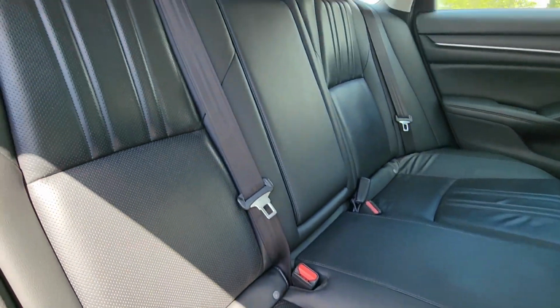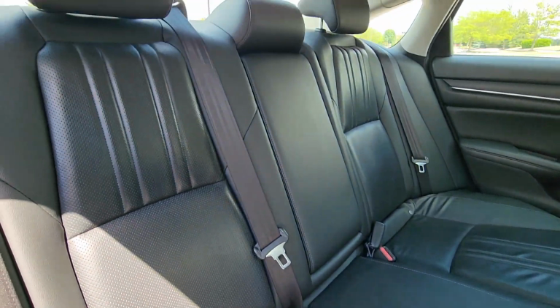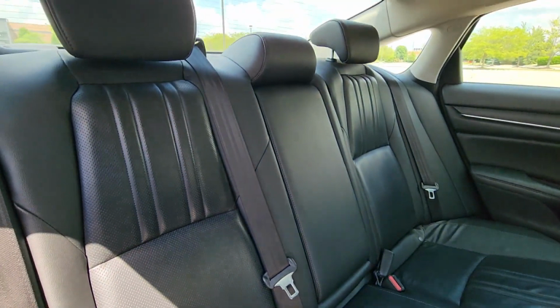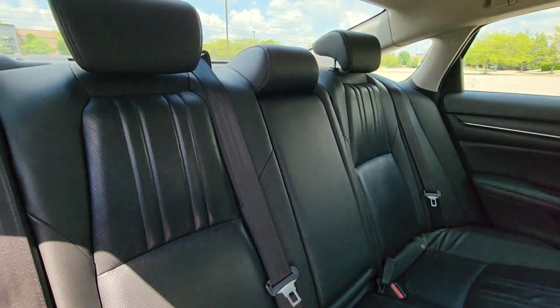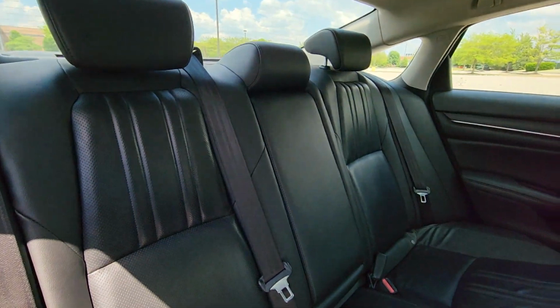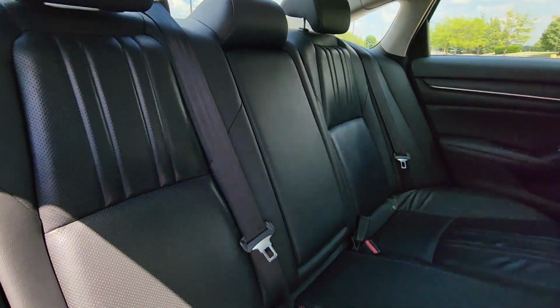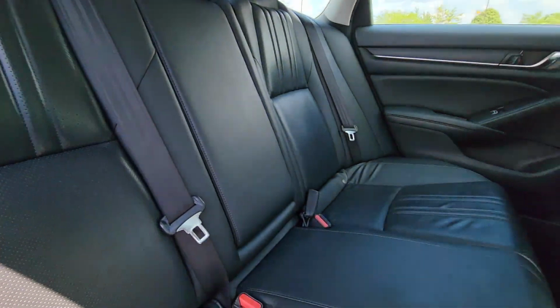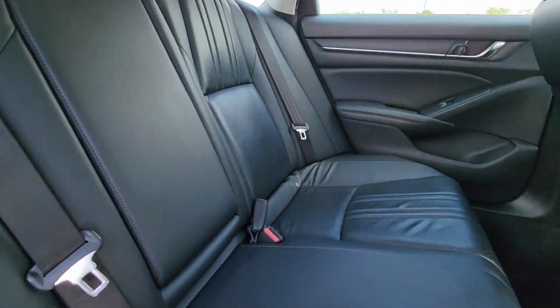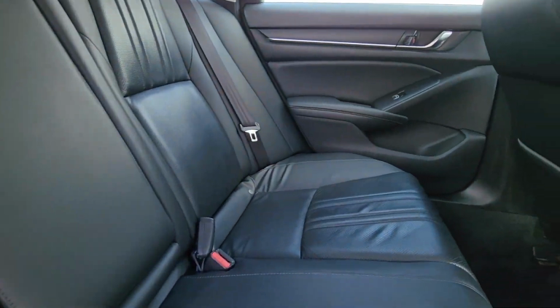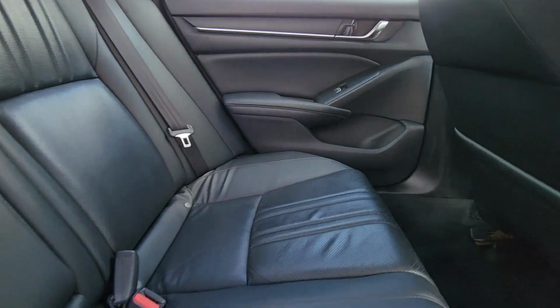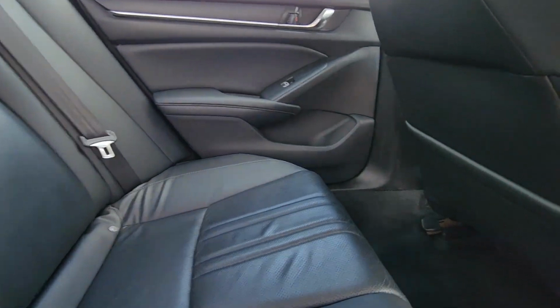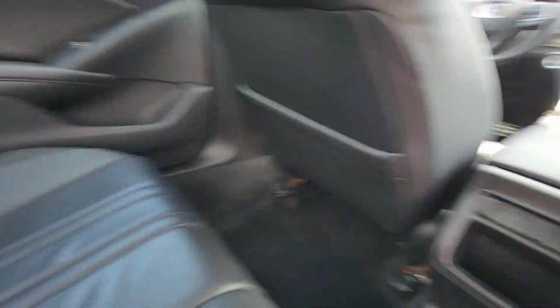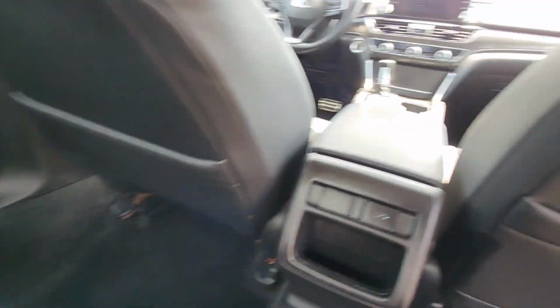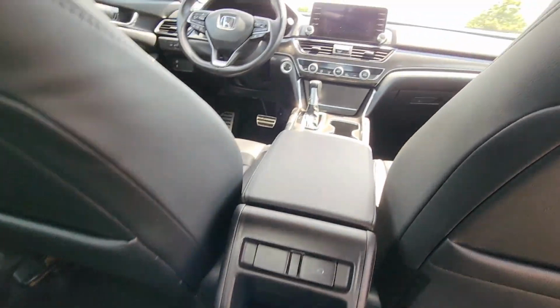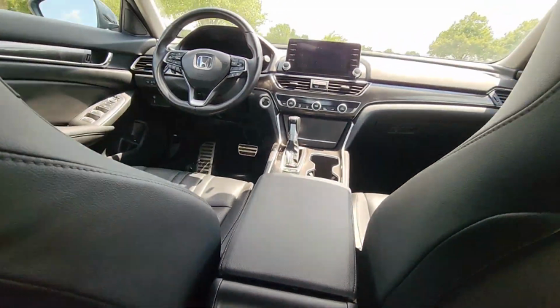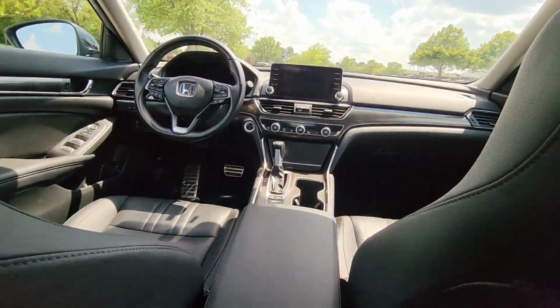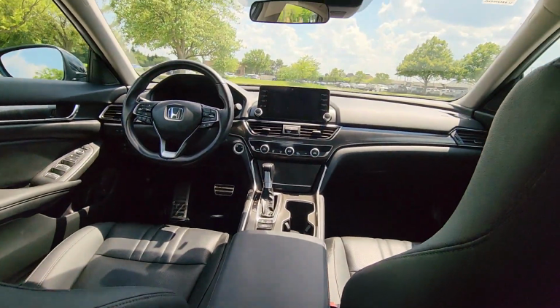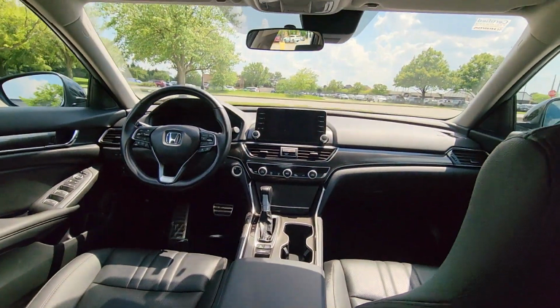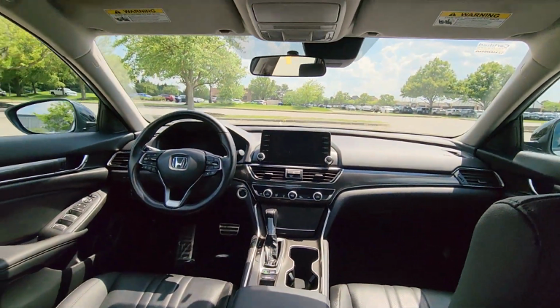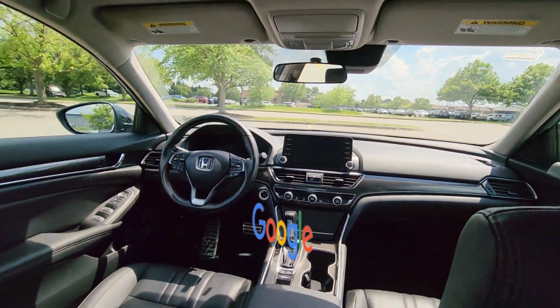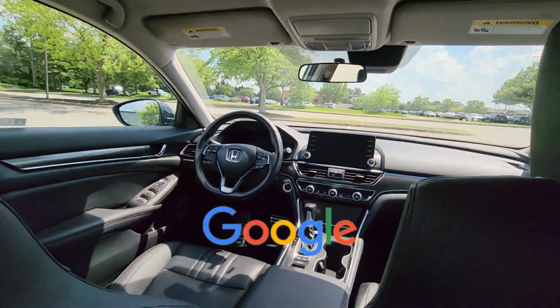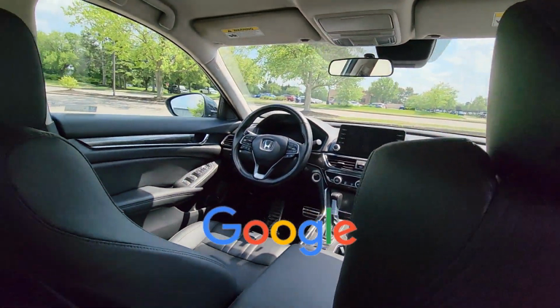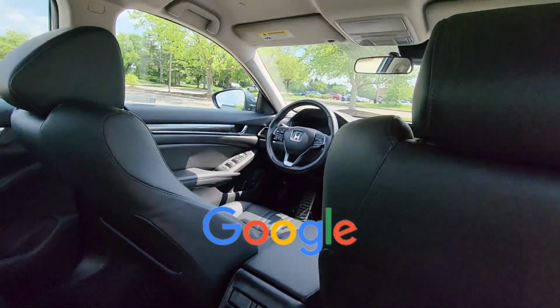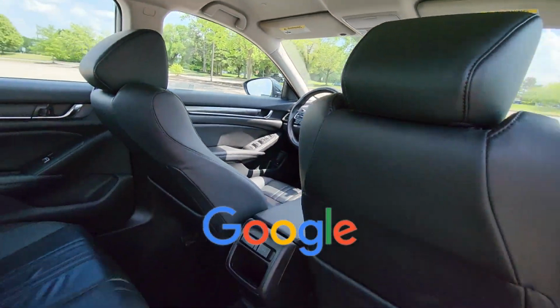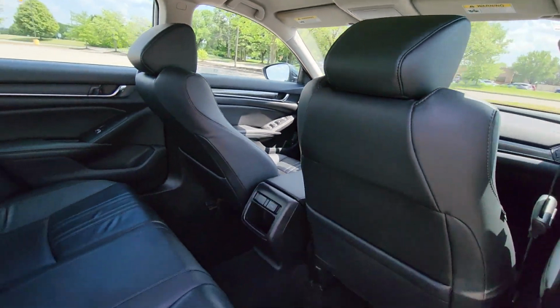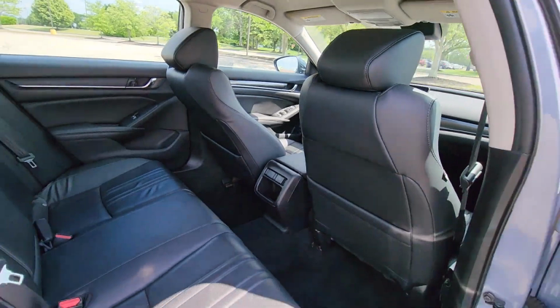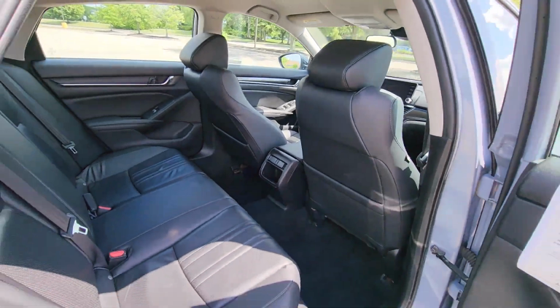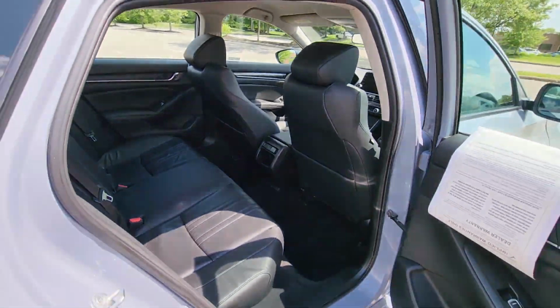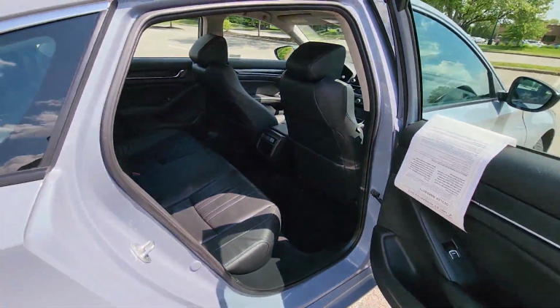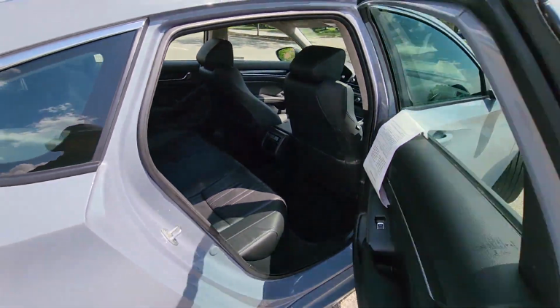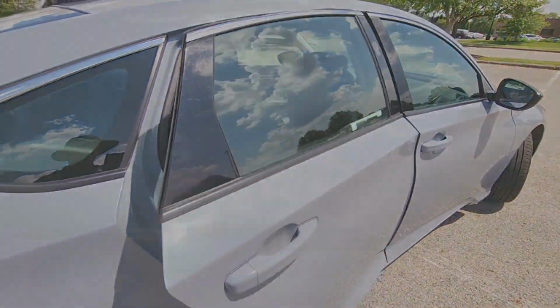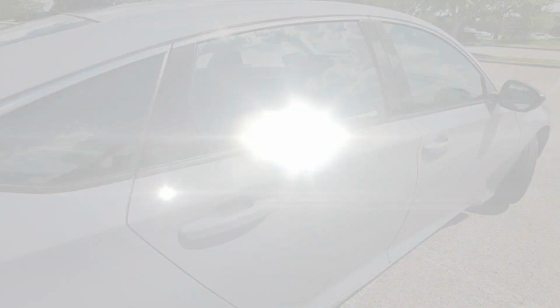Bluetooth, Brake Assist, Keyless Start, Rear Spoiler, Auto Climate Control. This is a top-rated dealer. We'll help you find exactly what you're looking for.